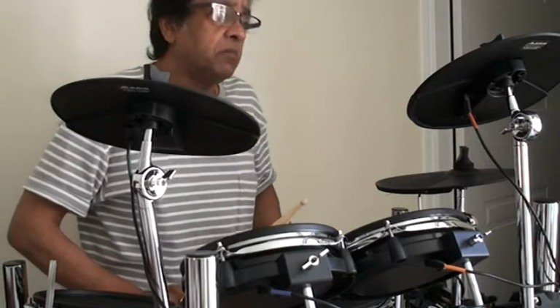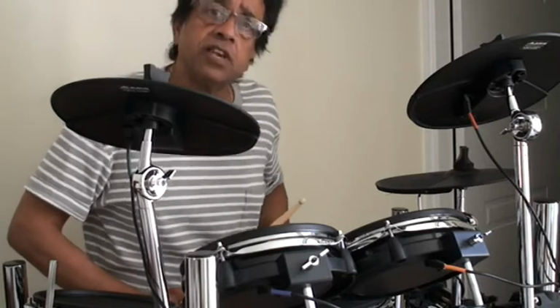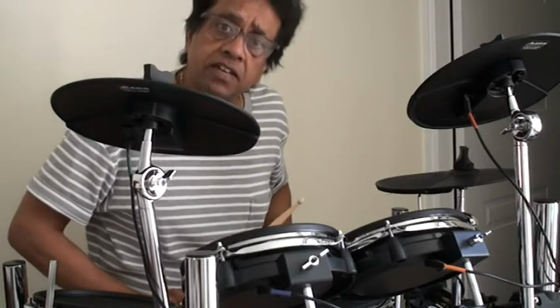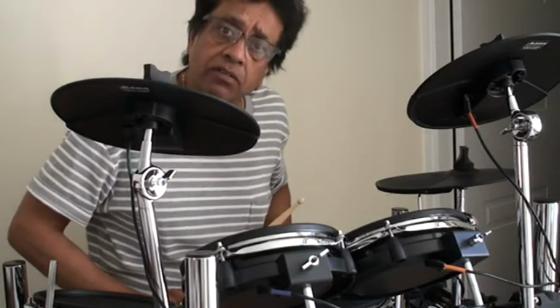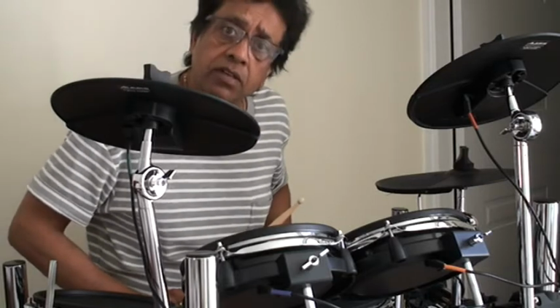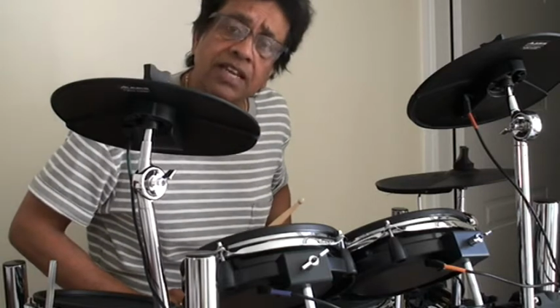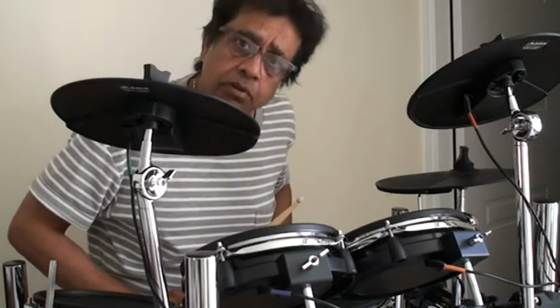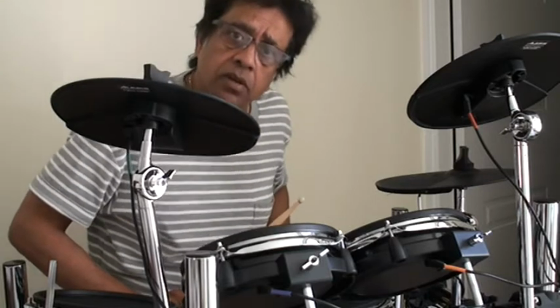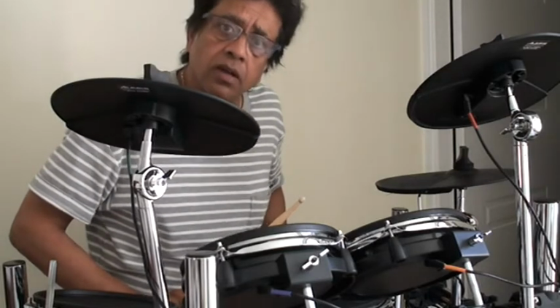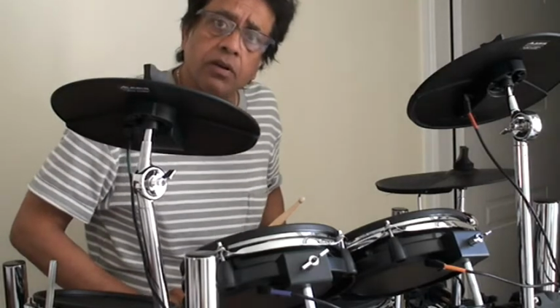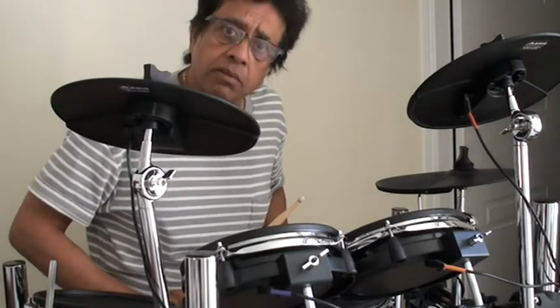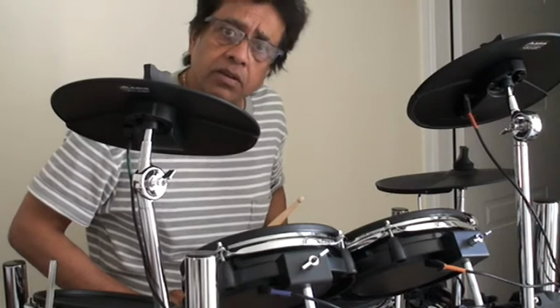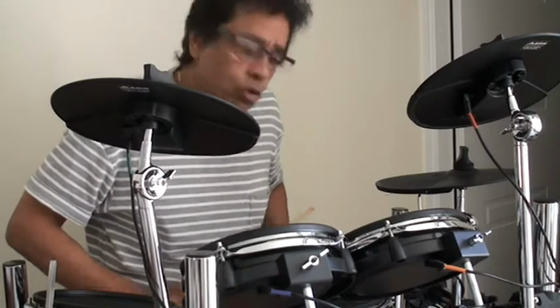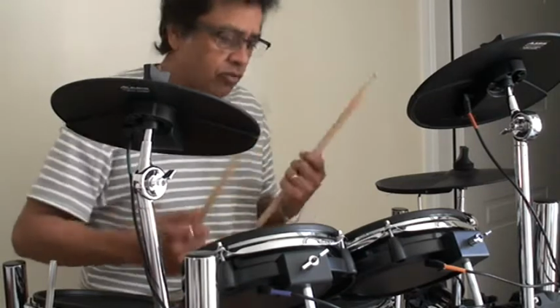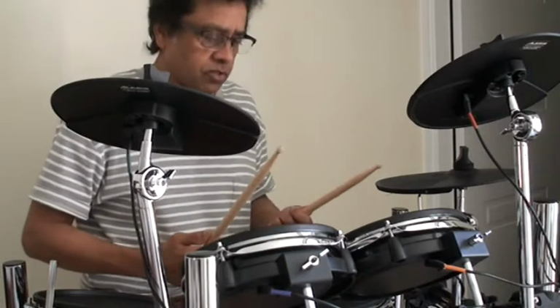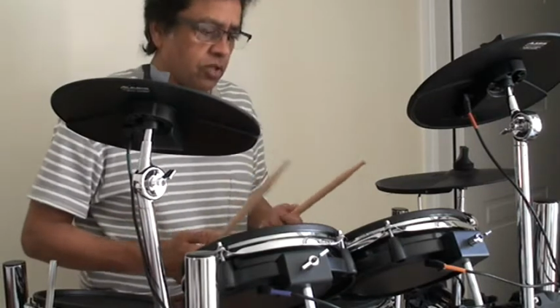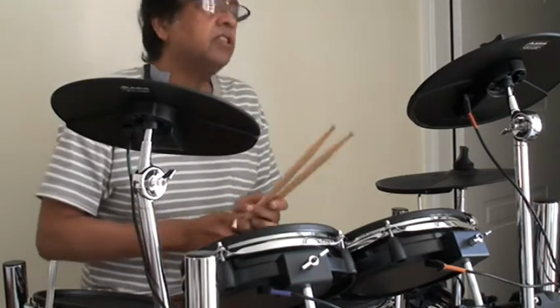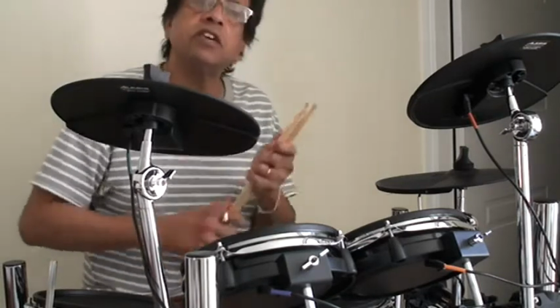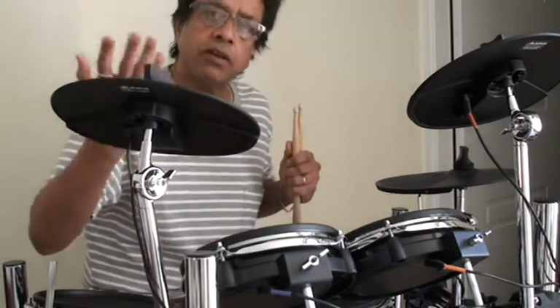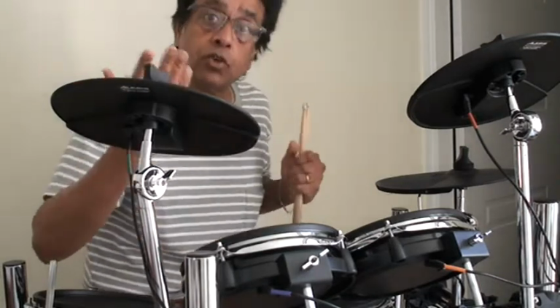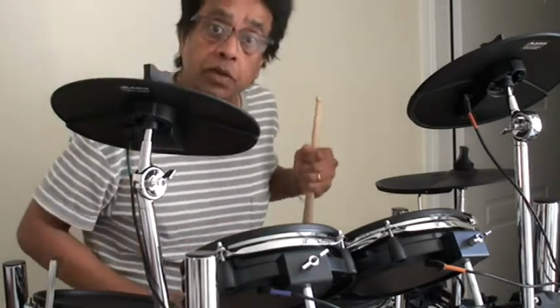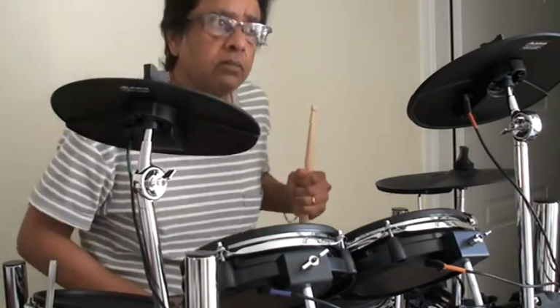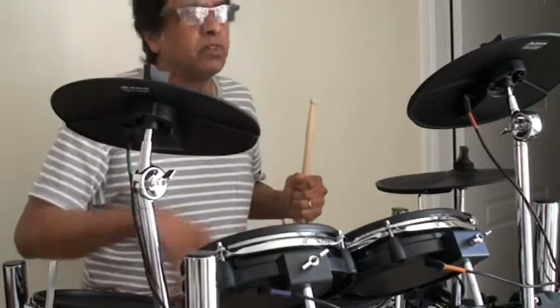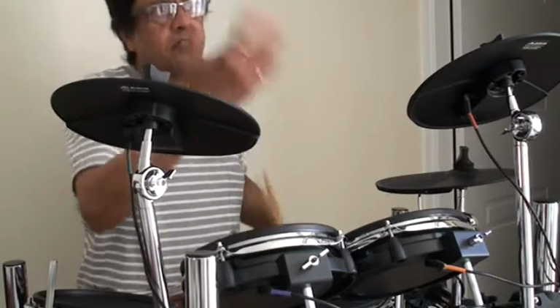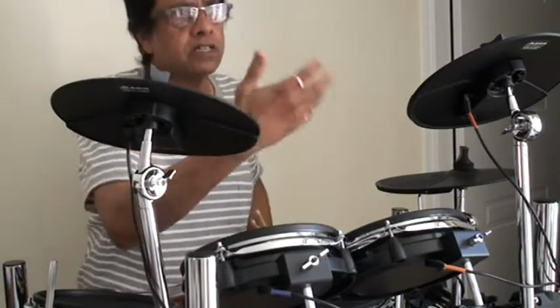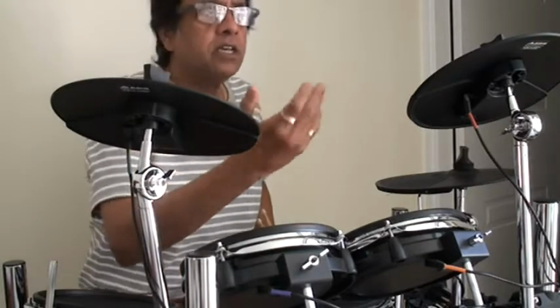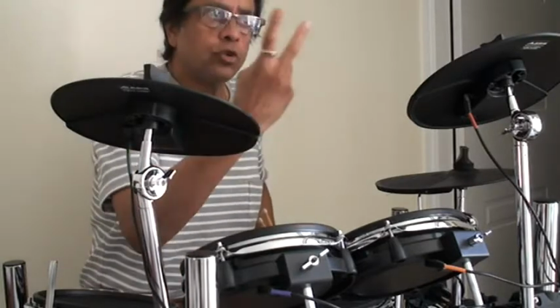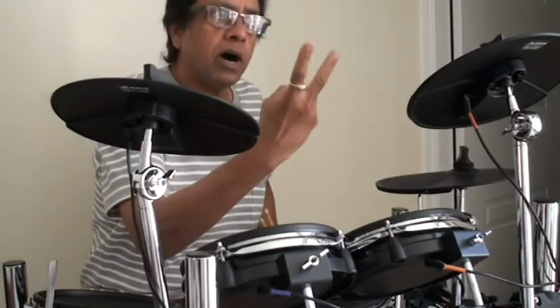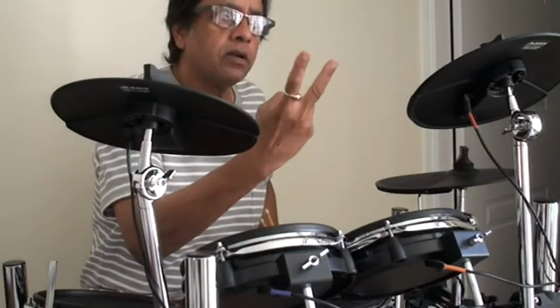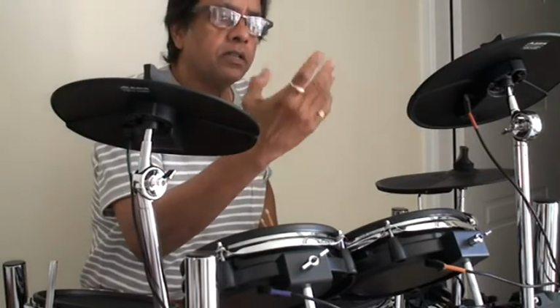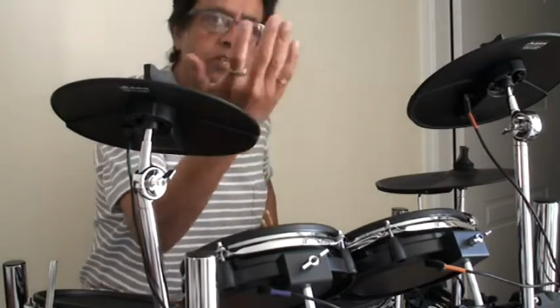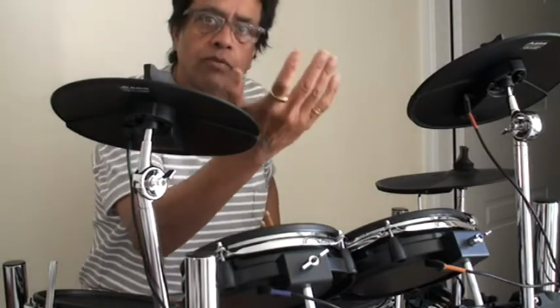The 7-8 Indian pattern is an example of how it can be used on drums. The Indian 7-8 pattern is called Rupak Thal. But if you consider that as a two-bar 3 plus 4 rhythm...